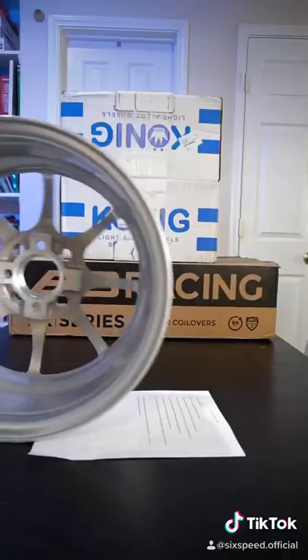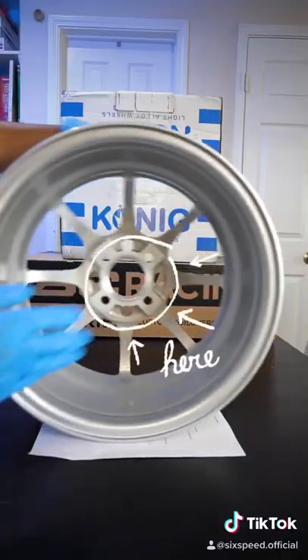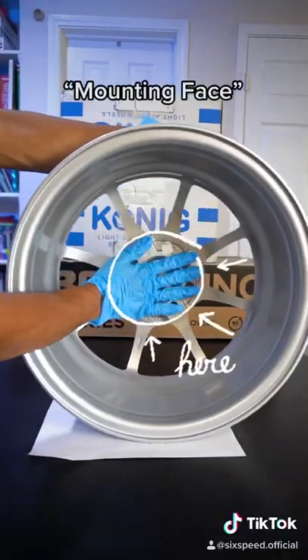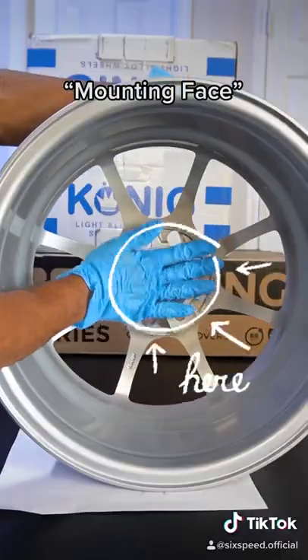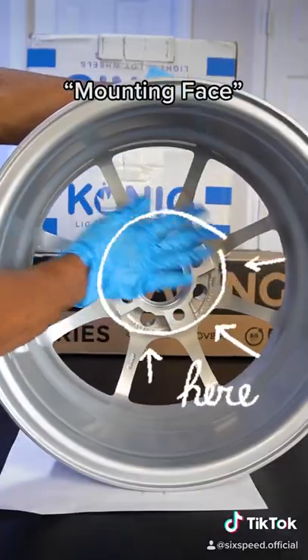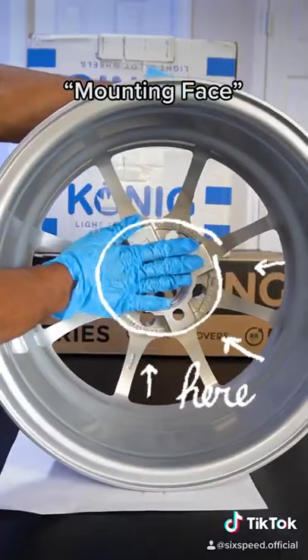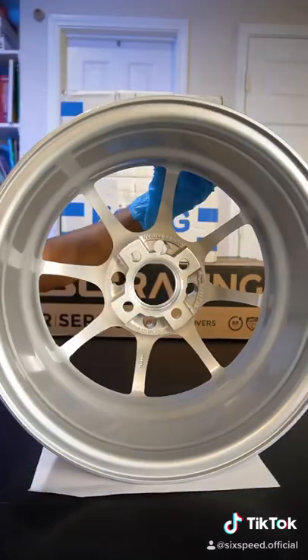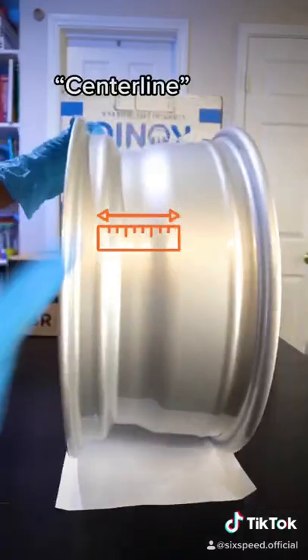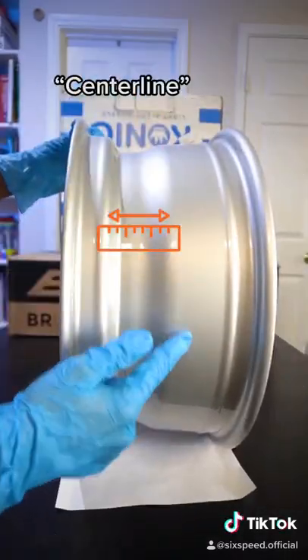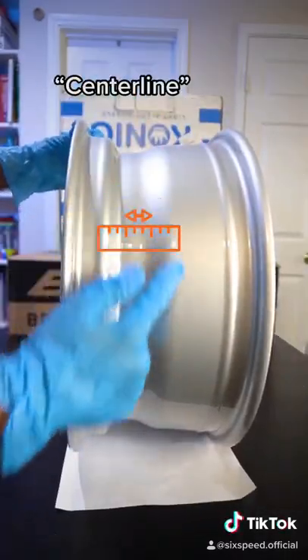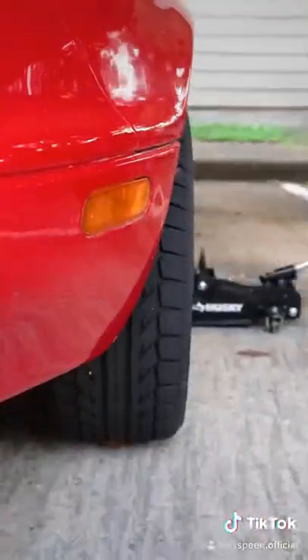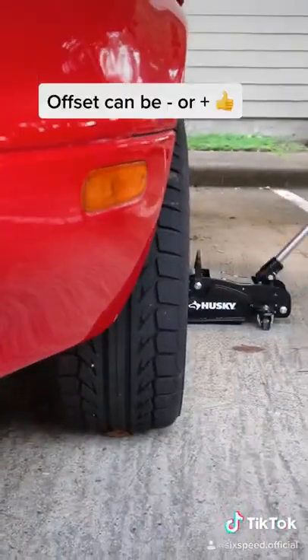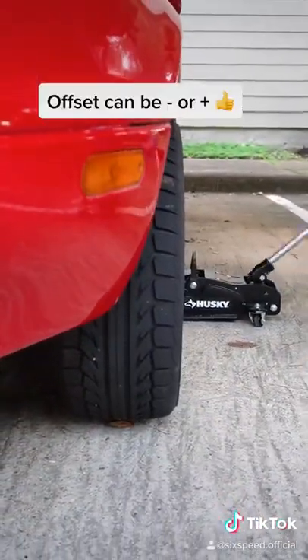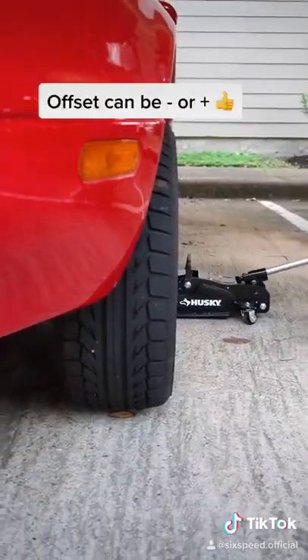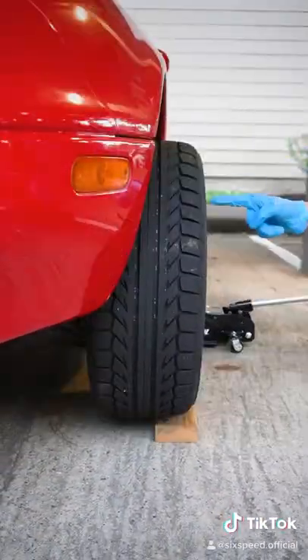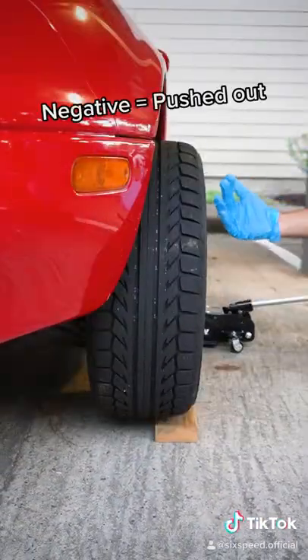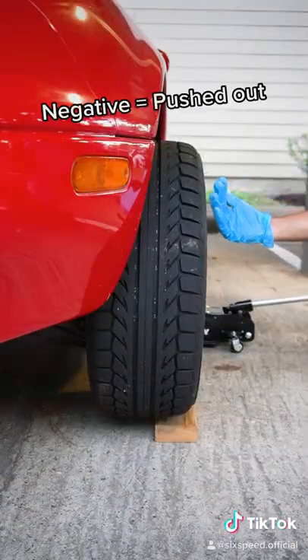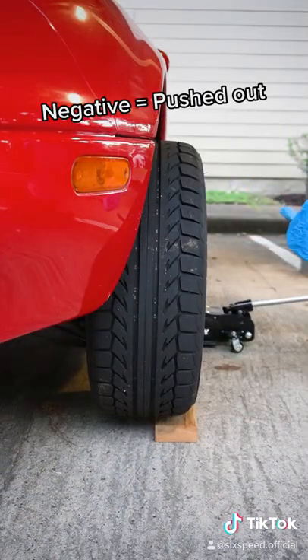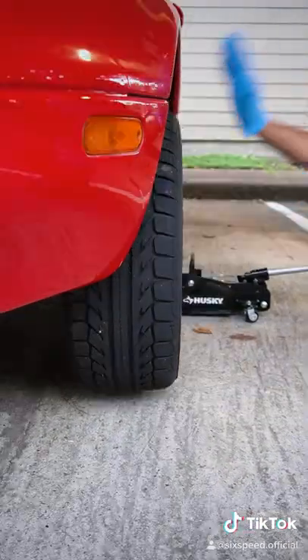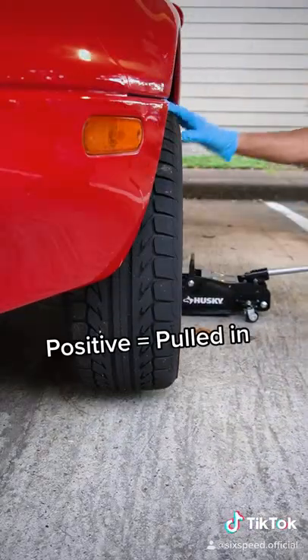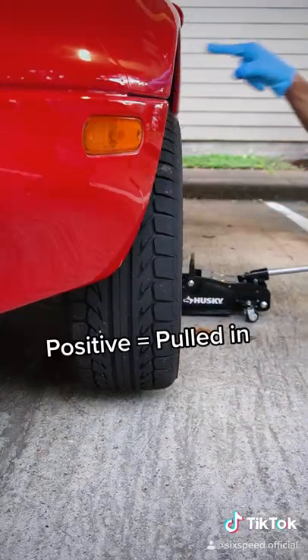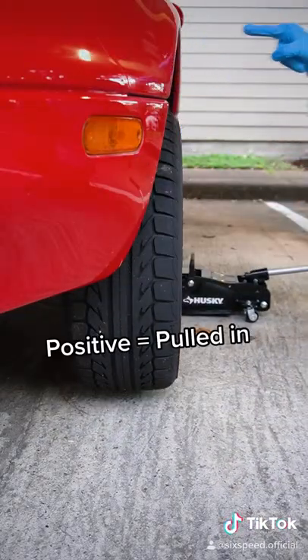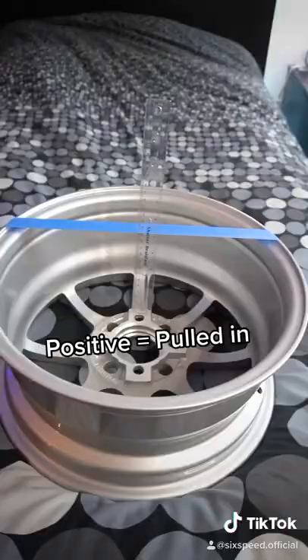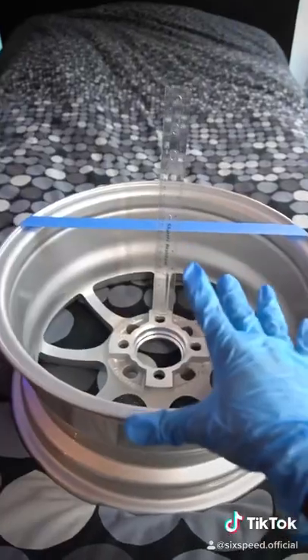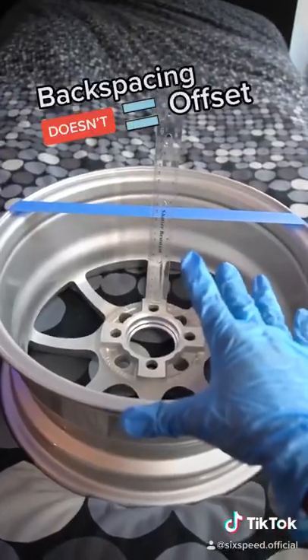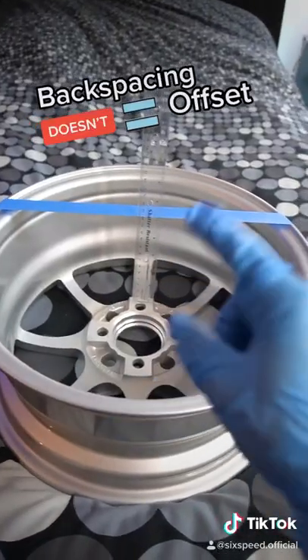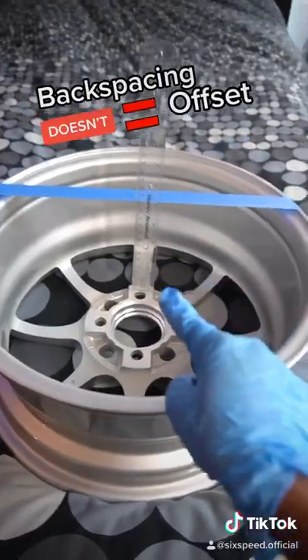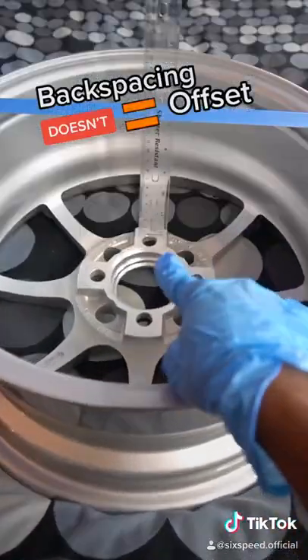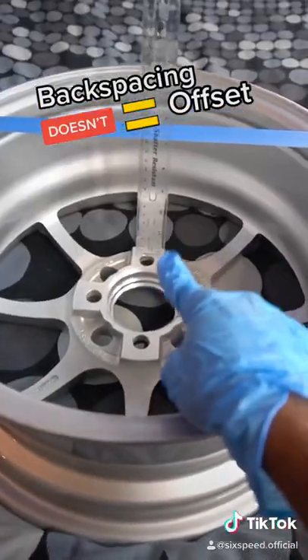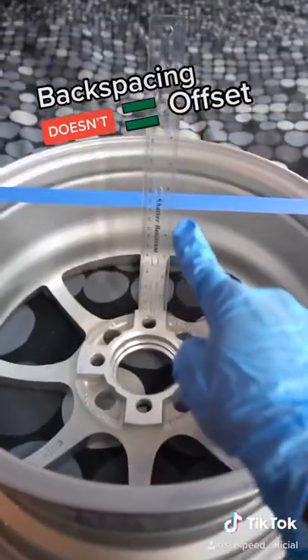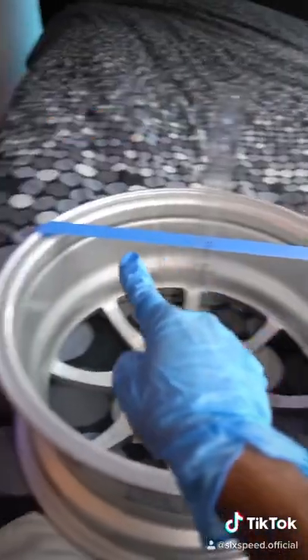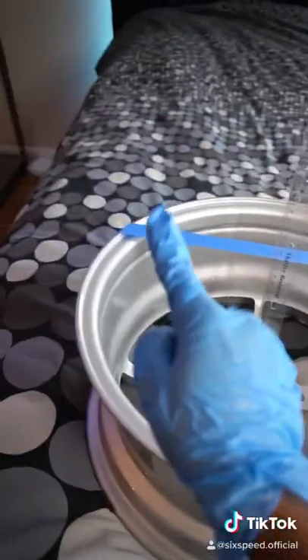Basically, offset is the distance from the mounting face to the wheel center line. From a visual perspective, negative pushes the wheel out and positive pulls it in. Backspacing is the distance from the mounting face to the inner rim.